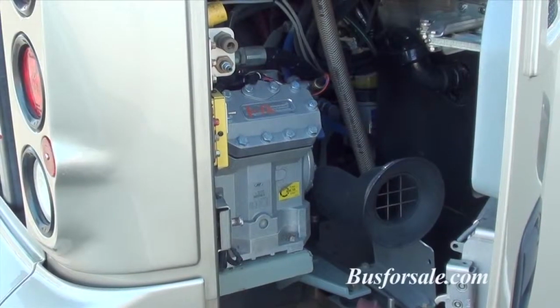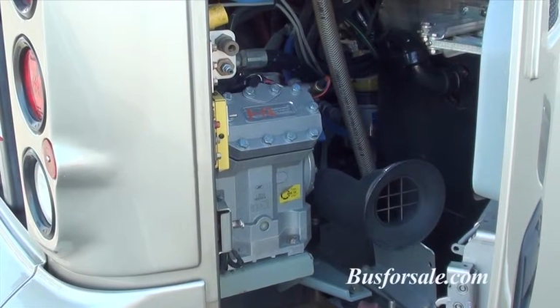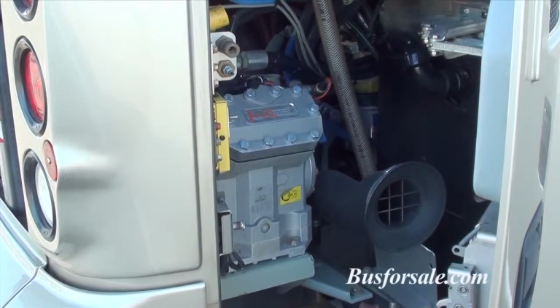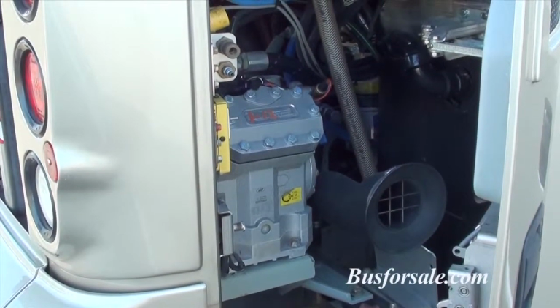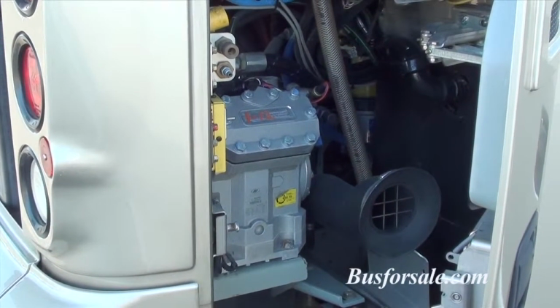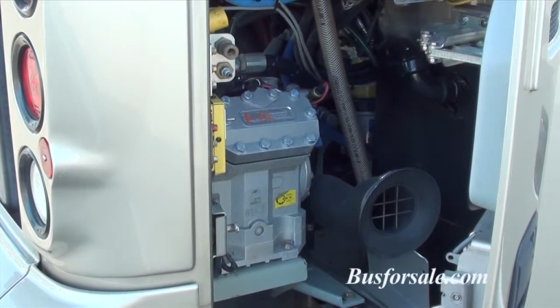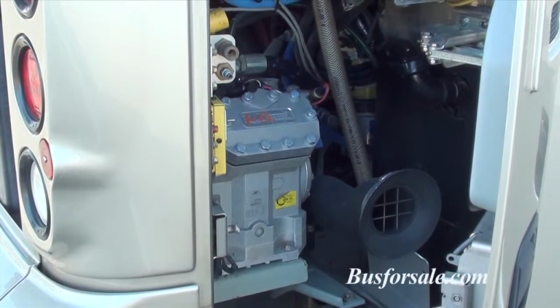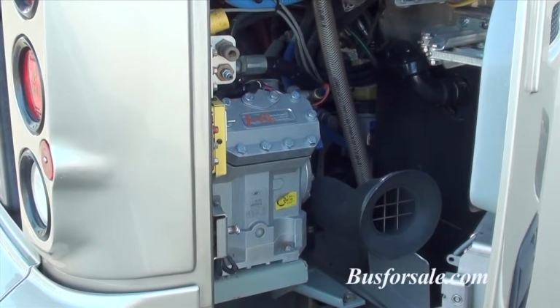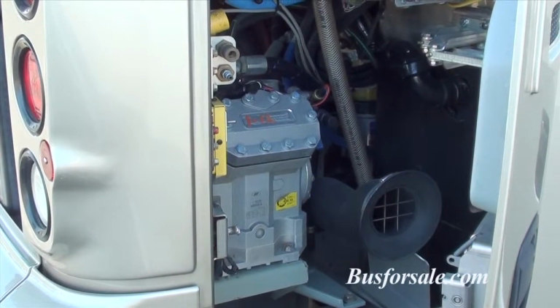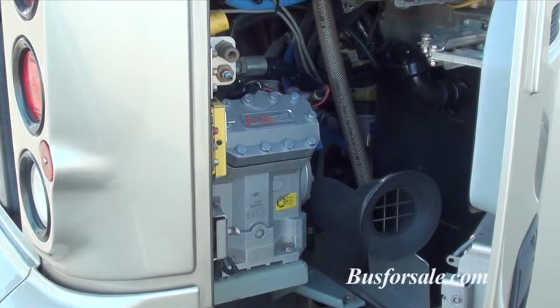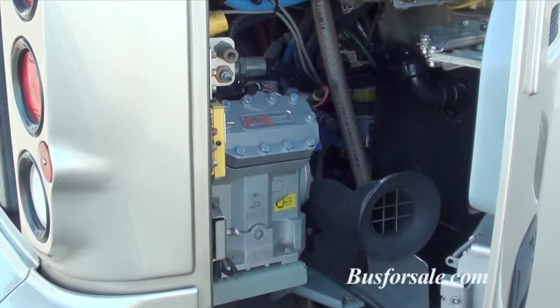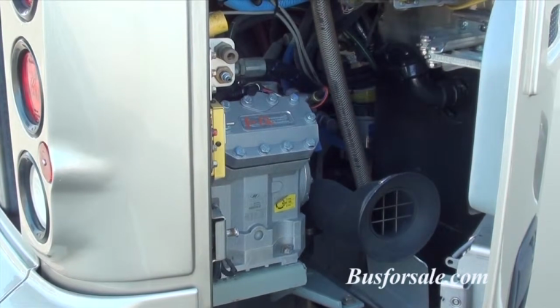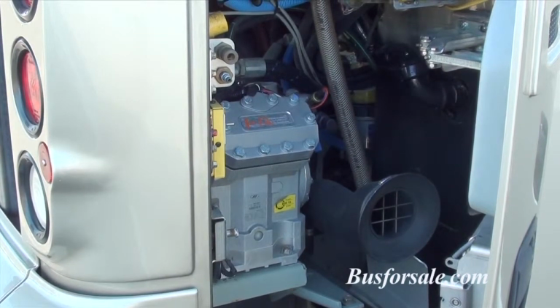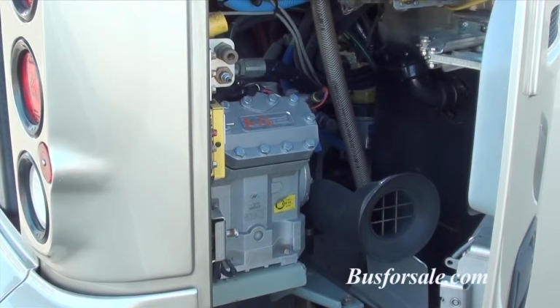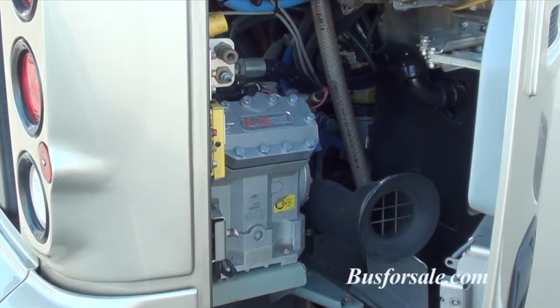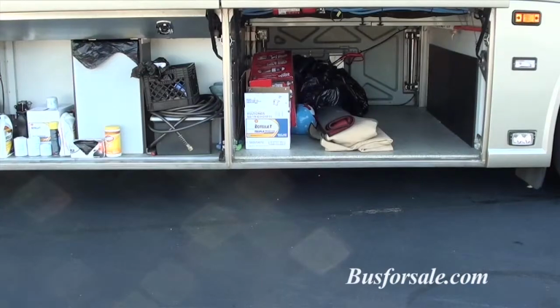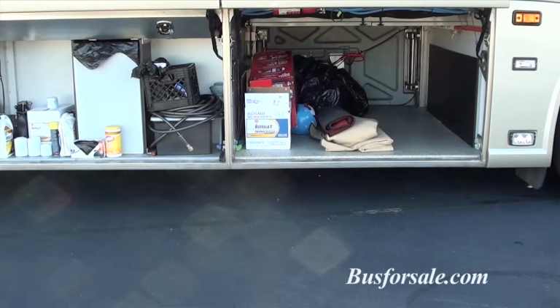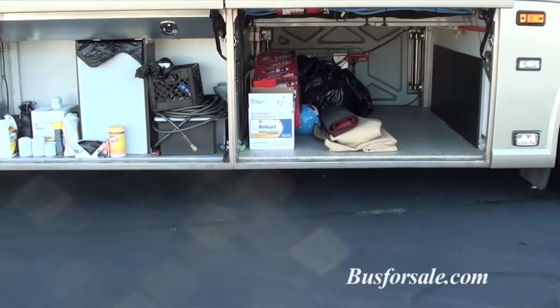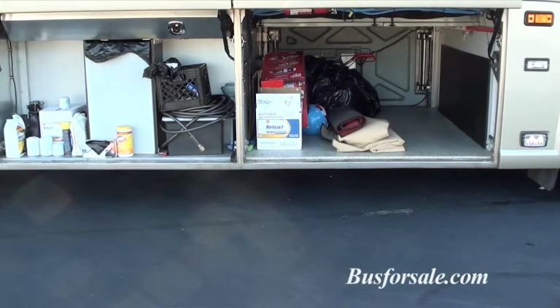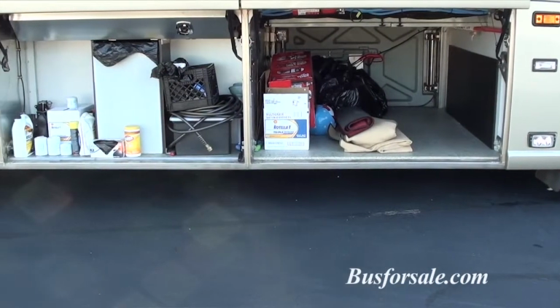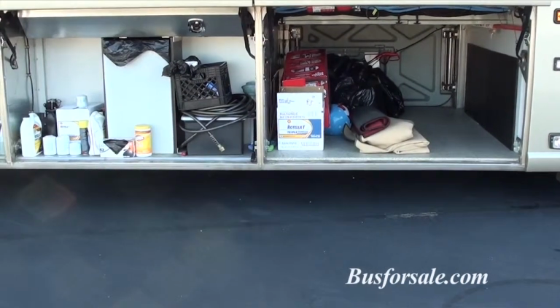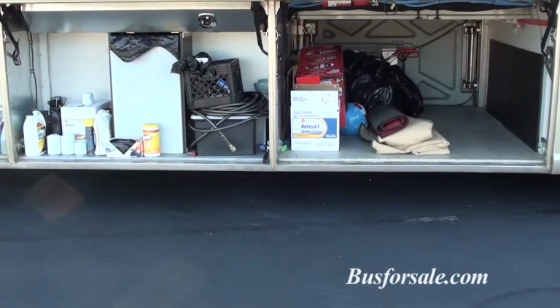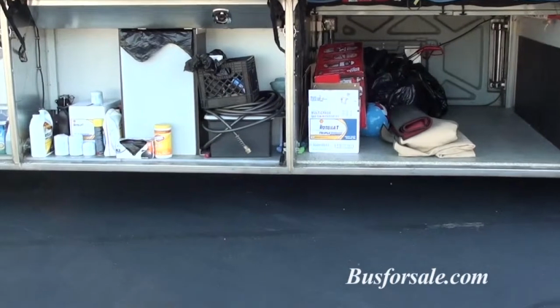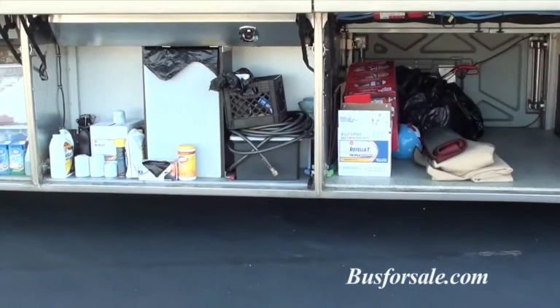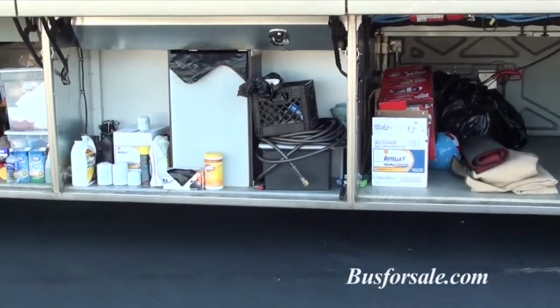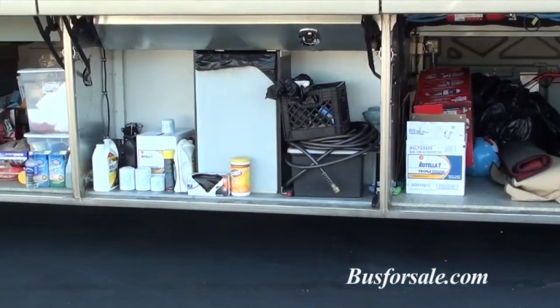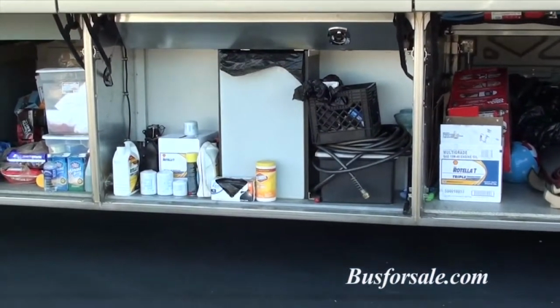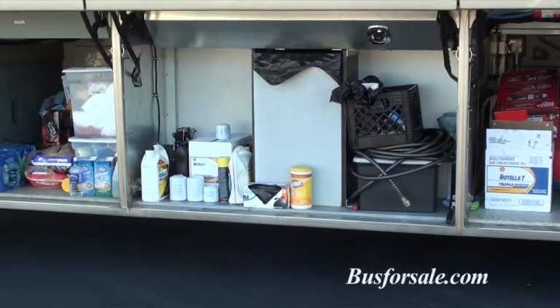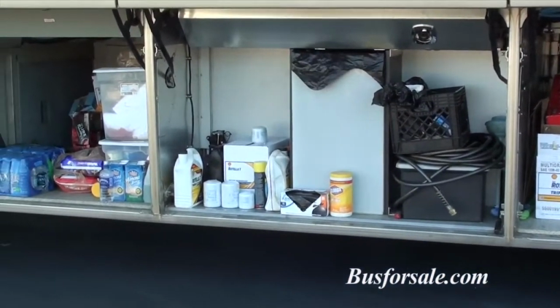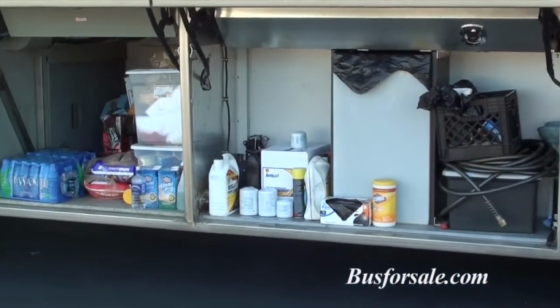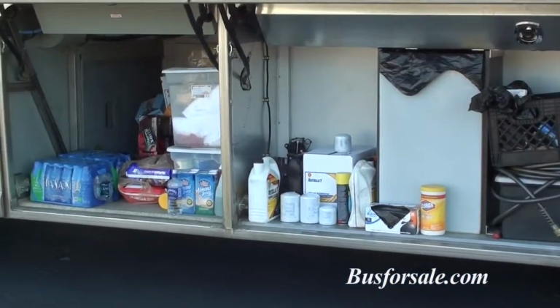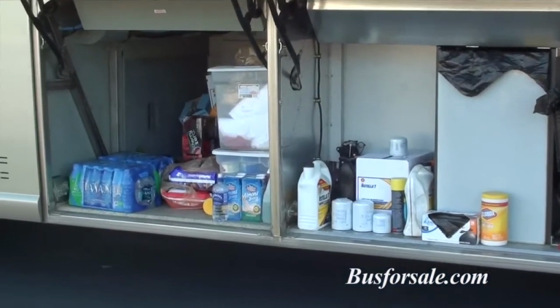Bull Run is equipped with the MCI over-the-road bus air system, a 20KW Kubota generator, six roof air units with heat strips, as well as a 2500-watt Magnum inverter.